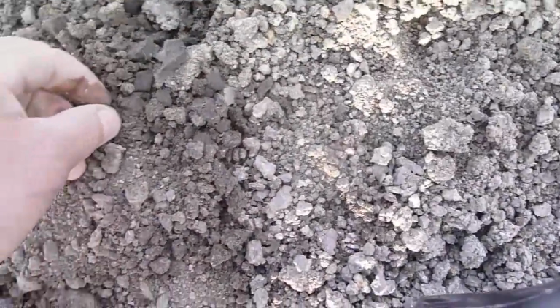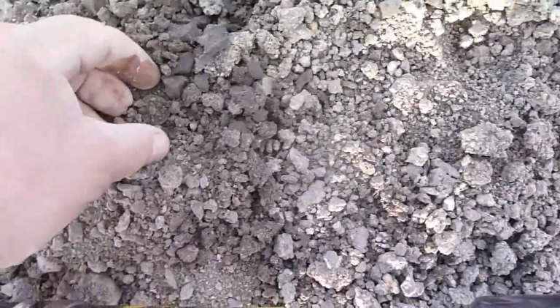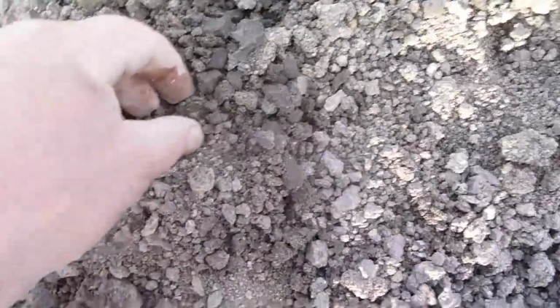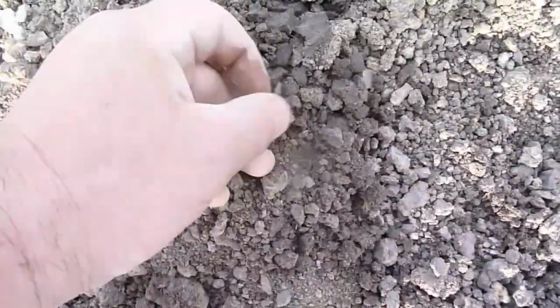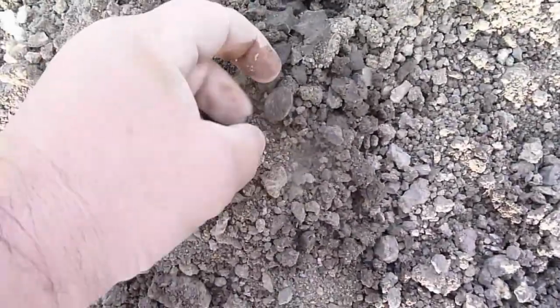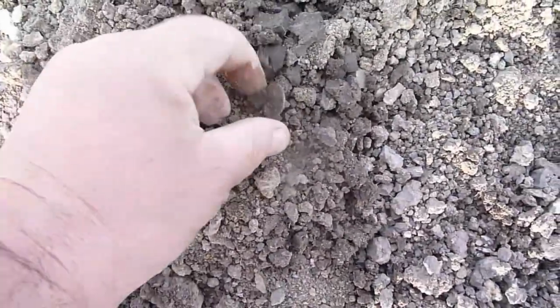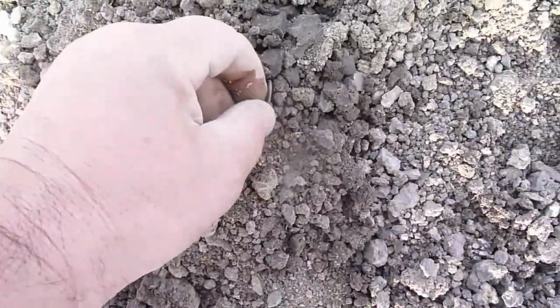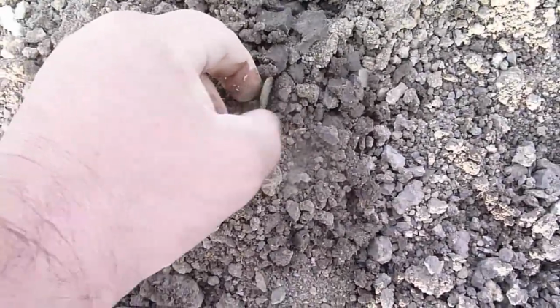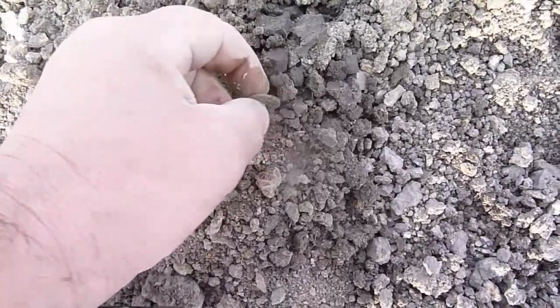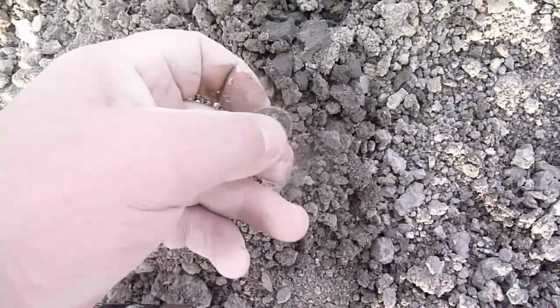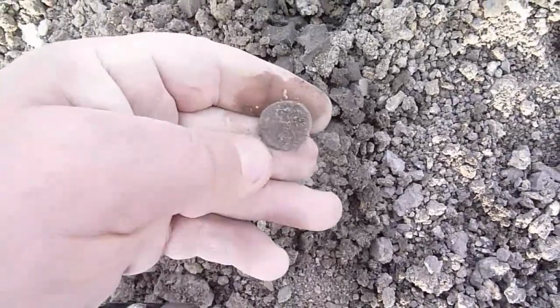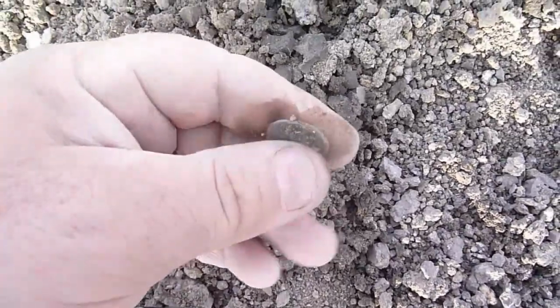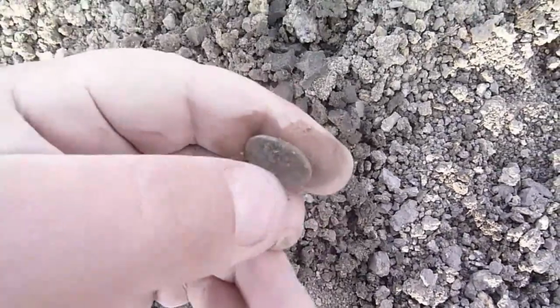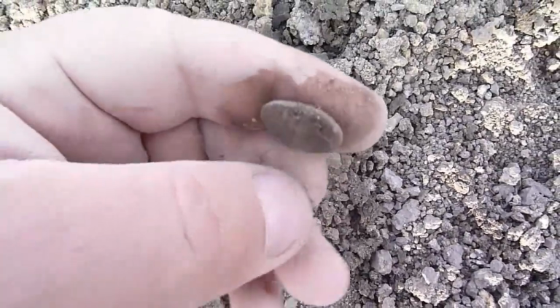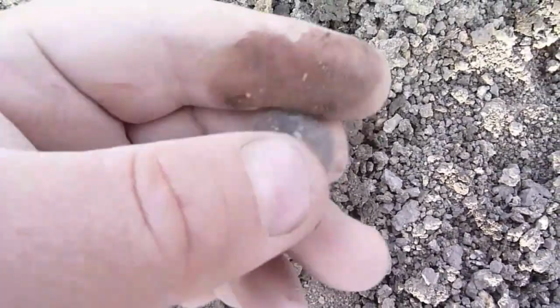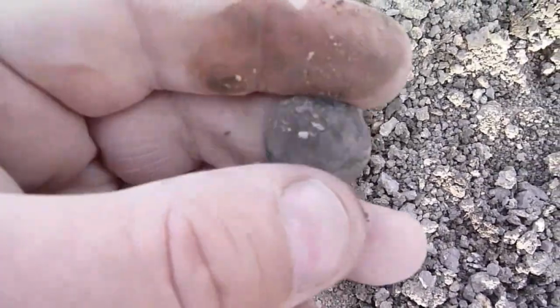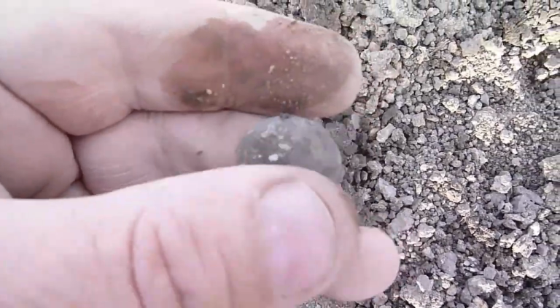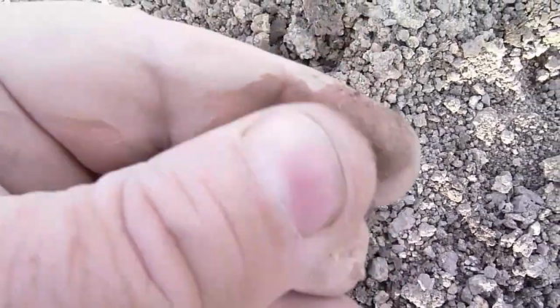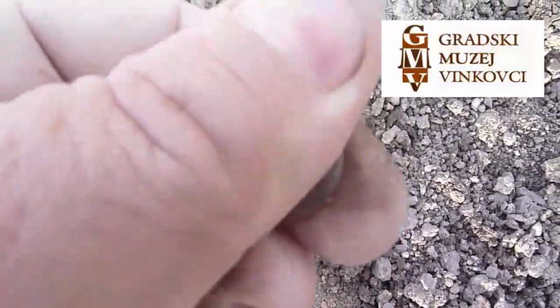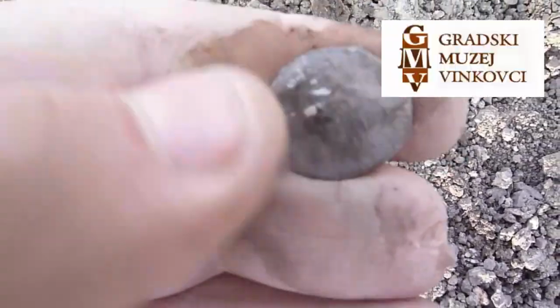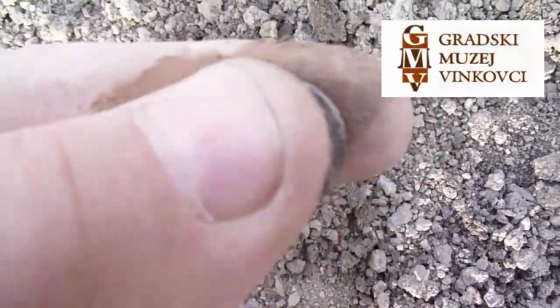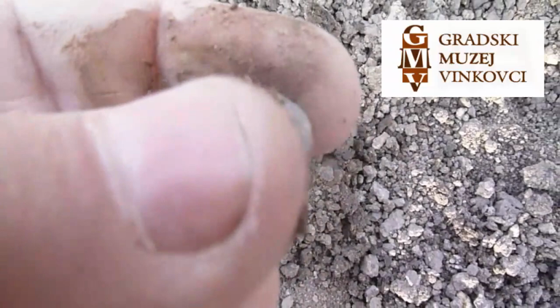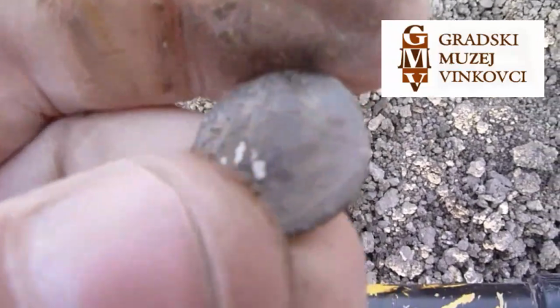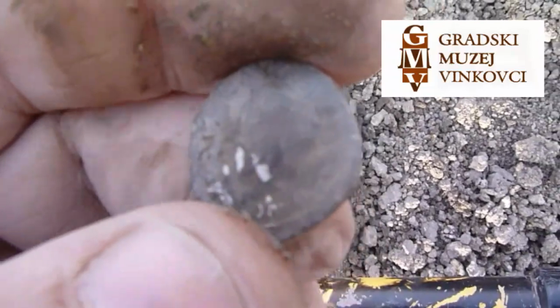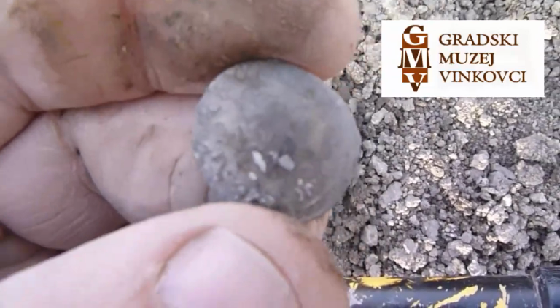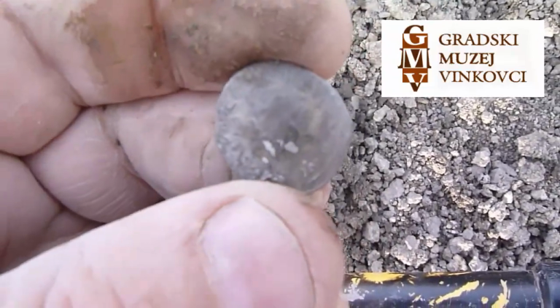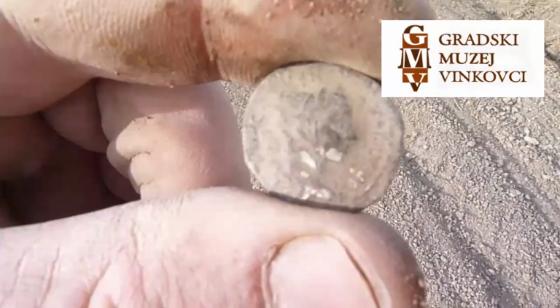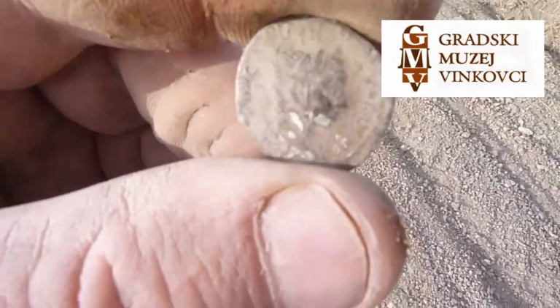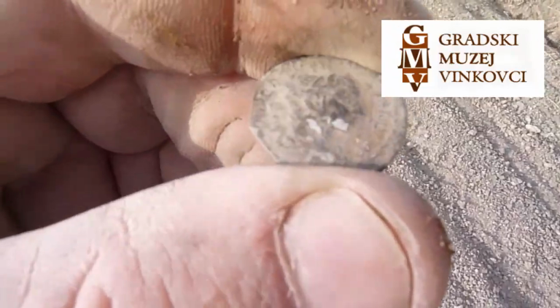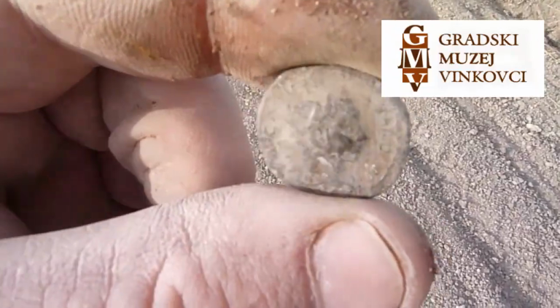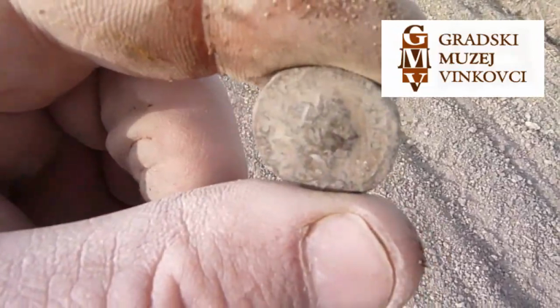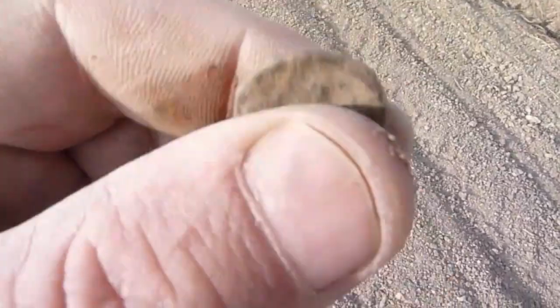The next was a silver denarius in perfect condition under the dirt. These finds, and many more, can be found in Vinkovci Town Museum, called Gradski Muzej Vinkovci.